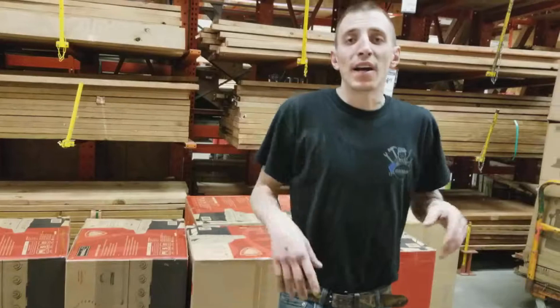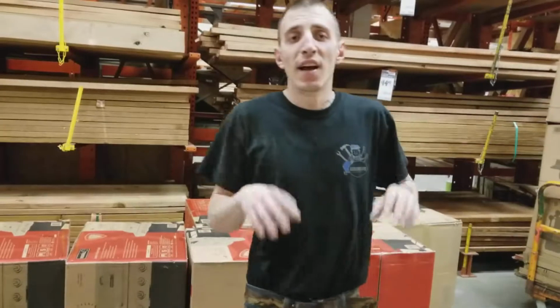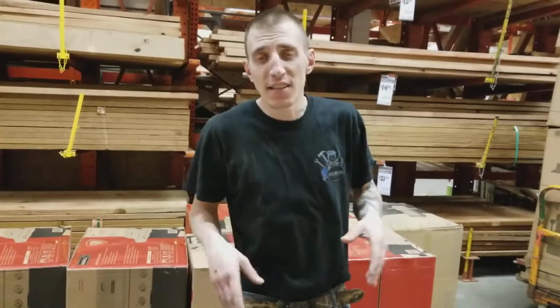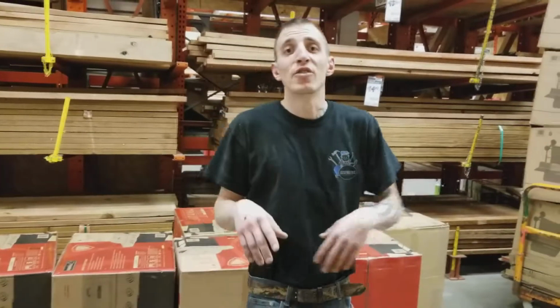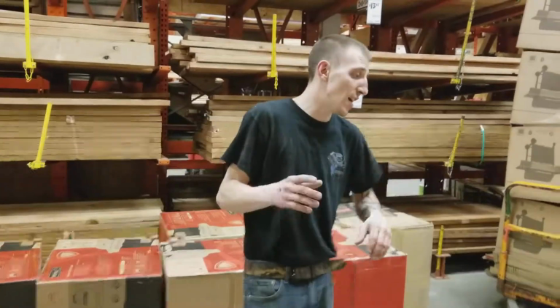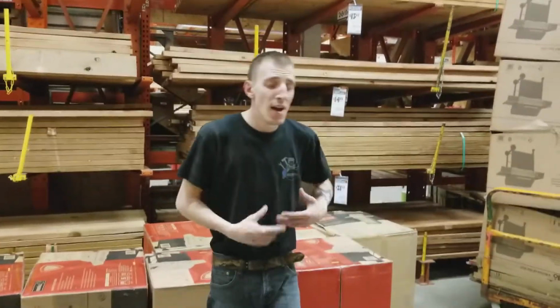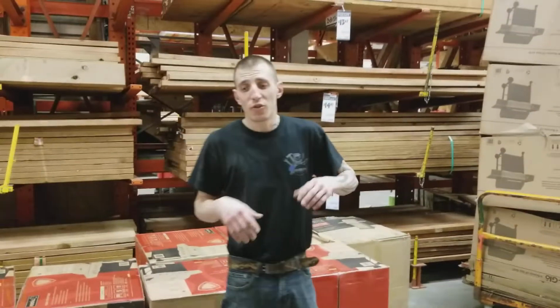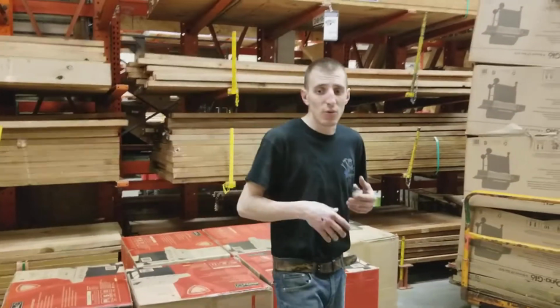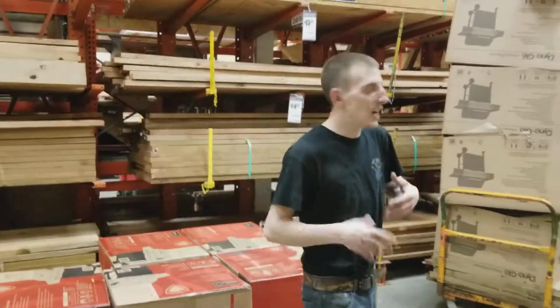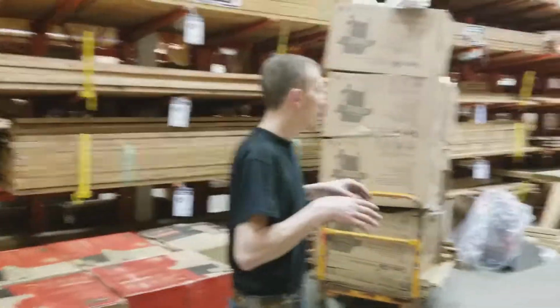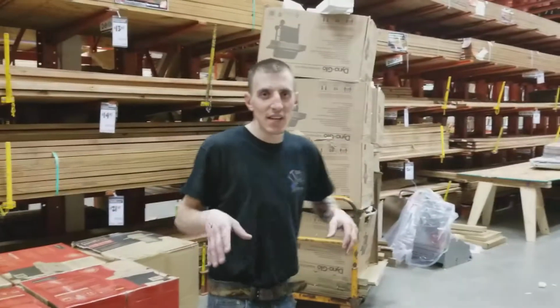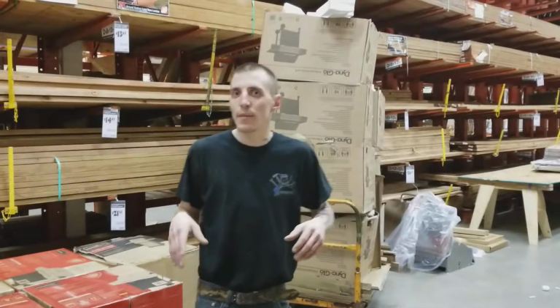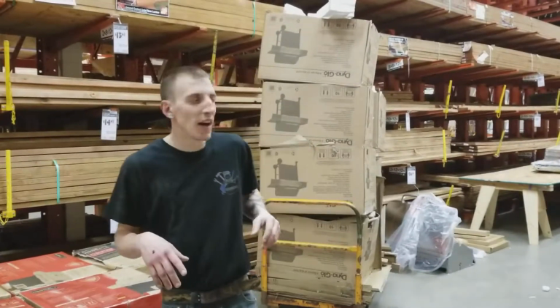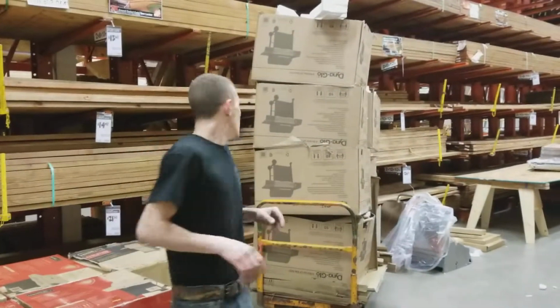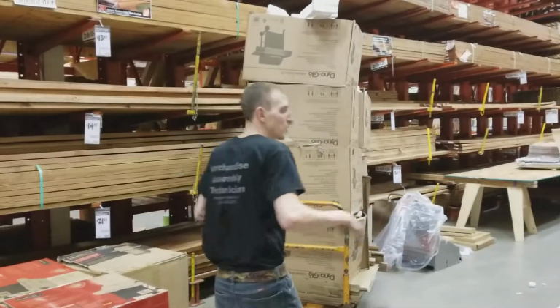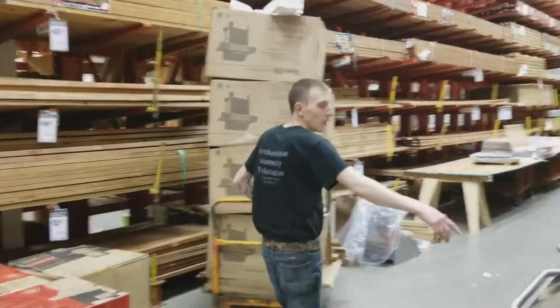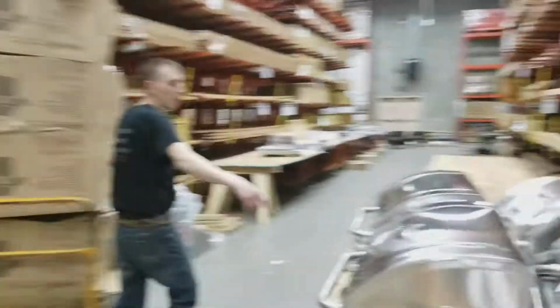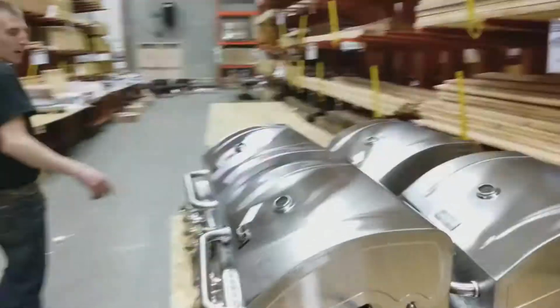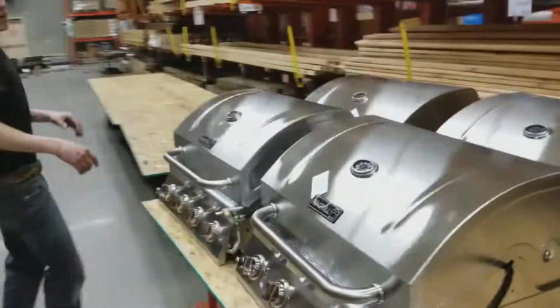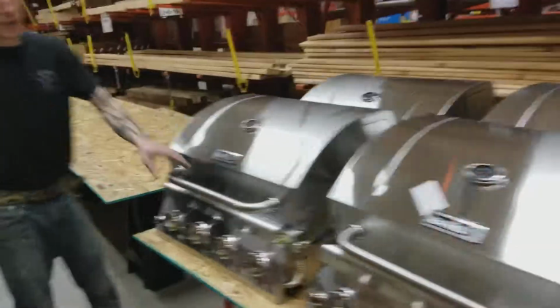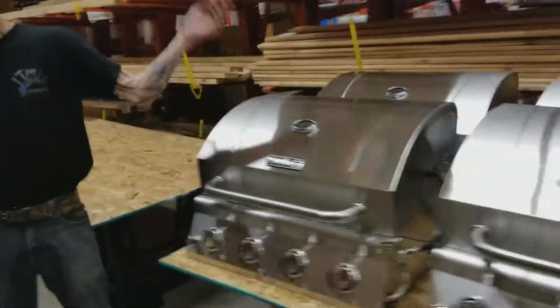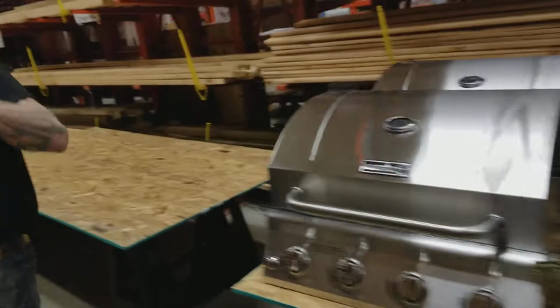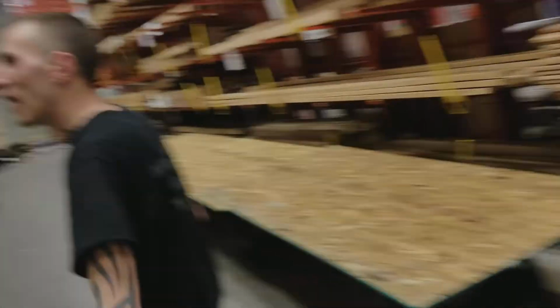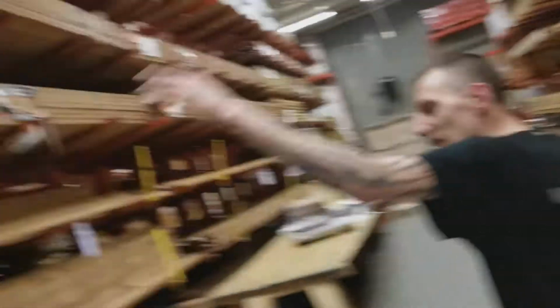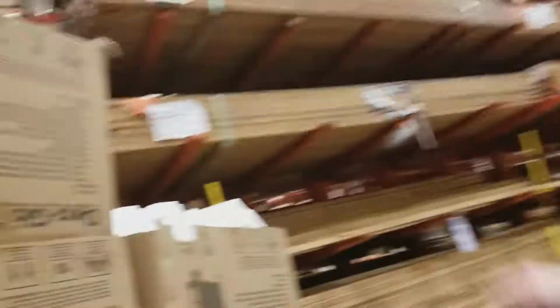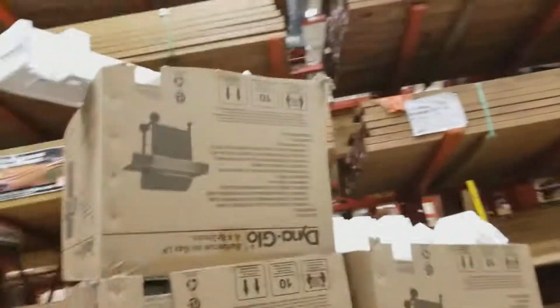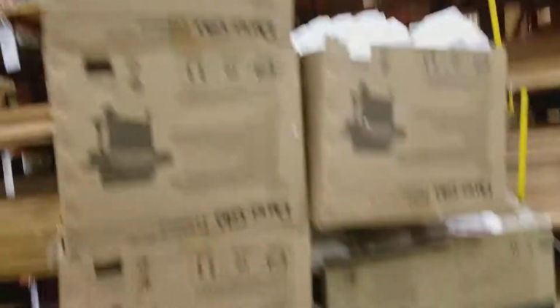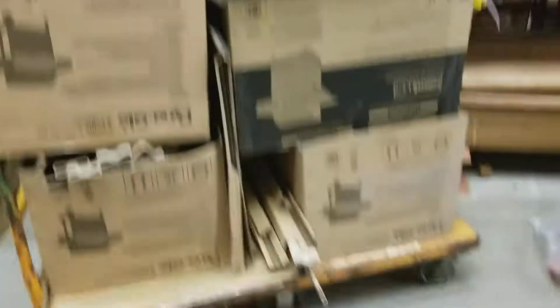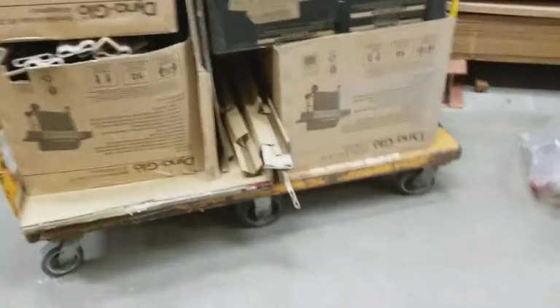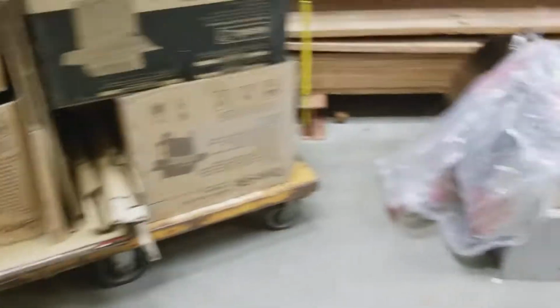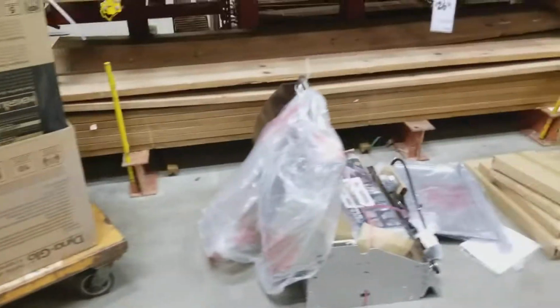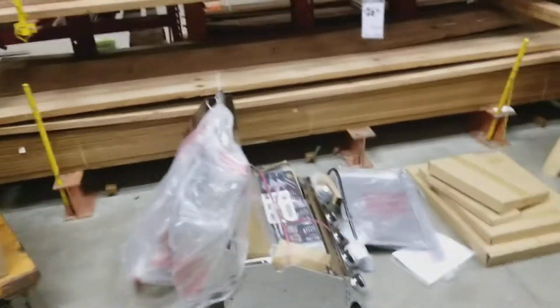All right guys, I apologize — I'm stressed, I'm sweating, I'm tired. What we just did in like 10 minutes: we got the hood cart right here, we got all our hoods, we can flip them, we can take all that, stack your boxes nice and neat, you don't have any problems.